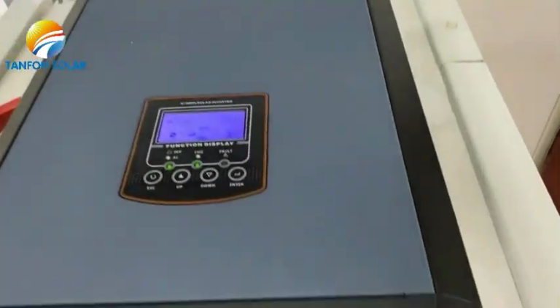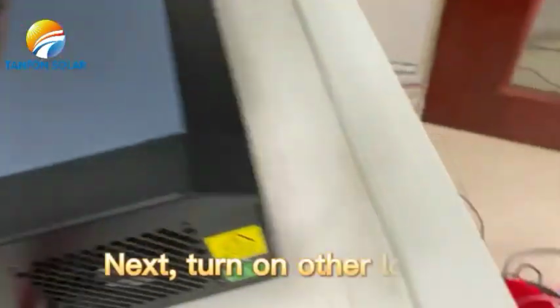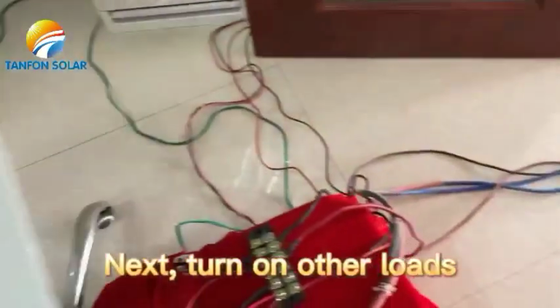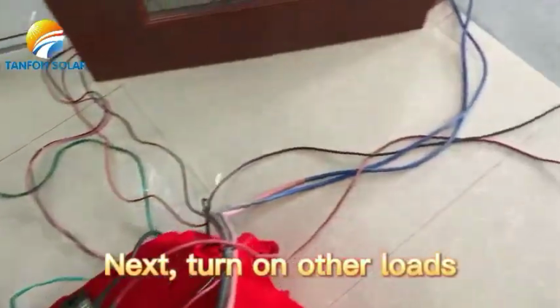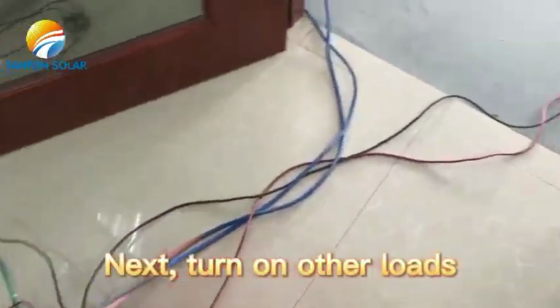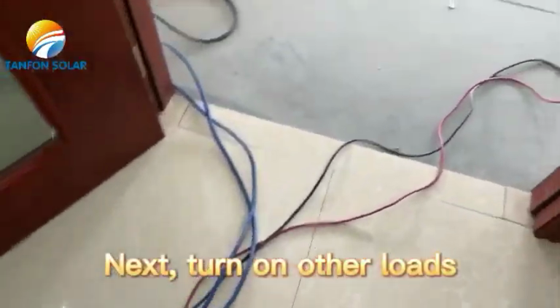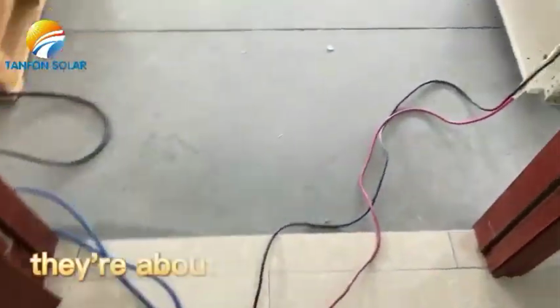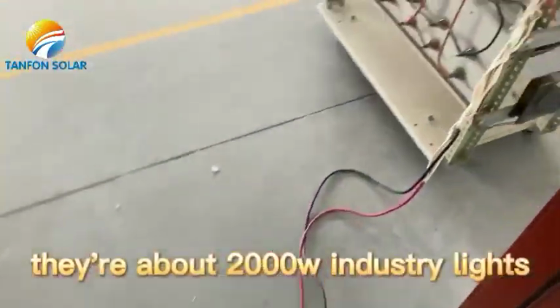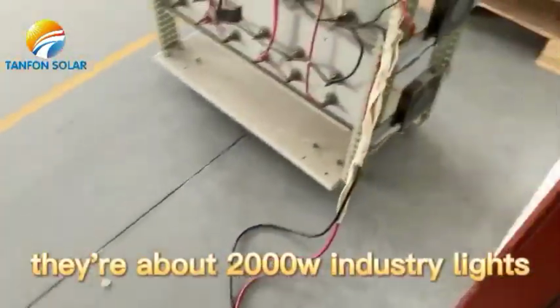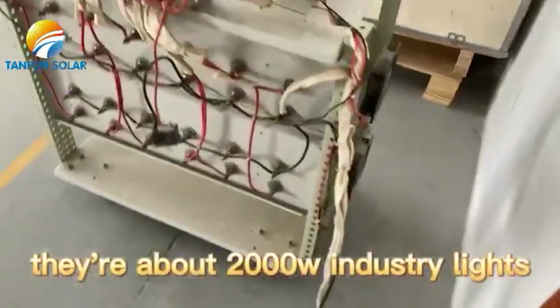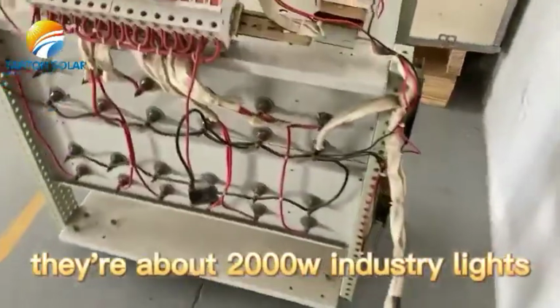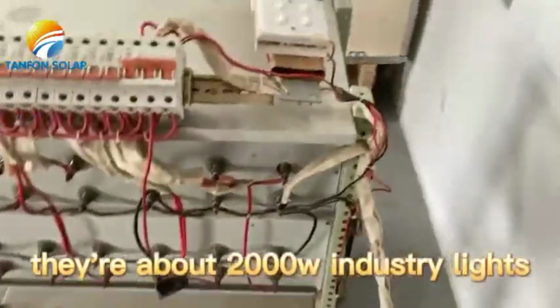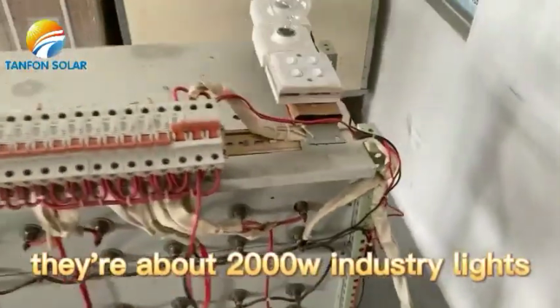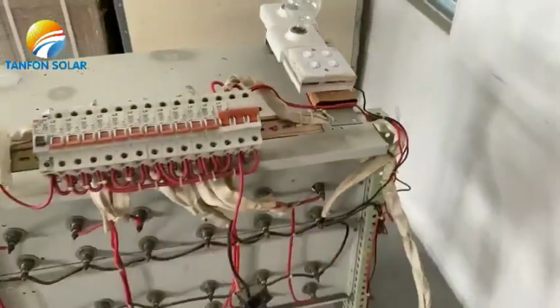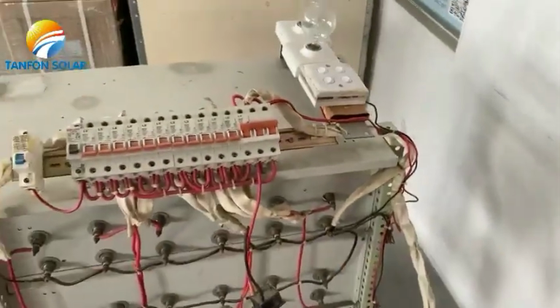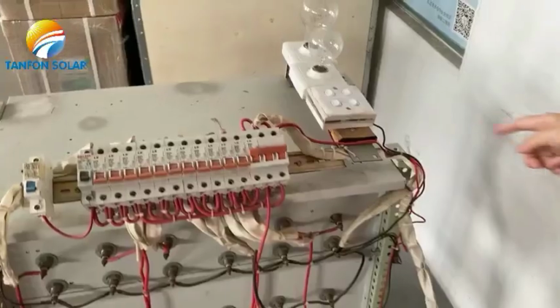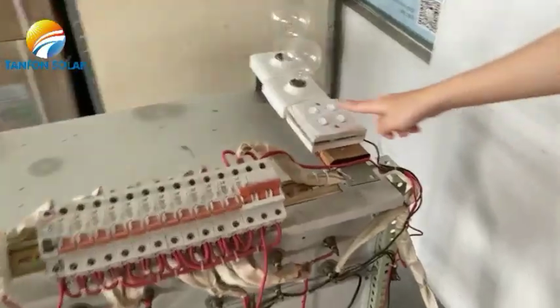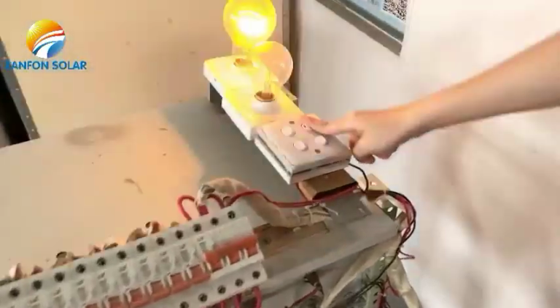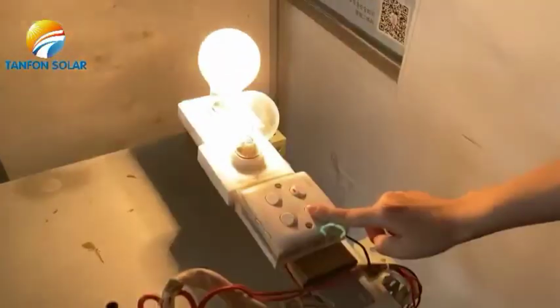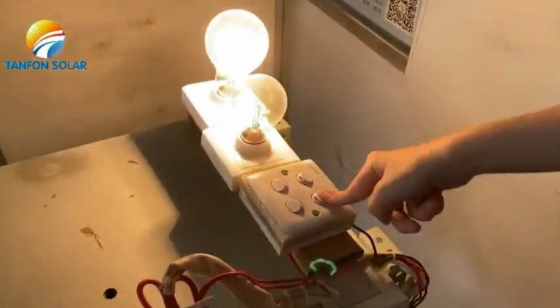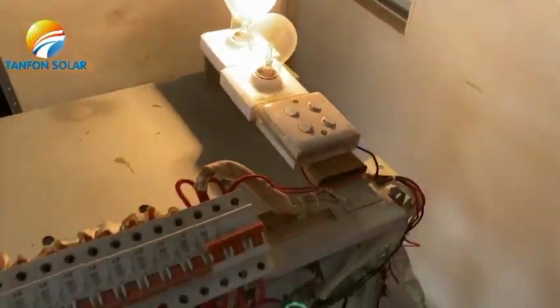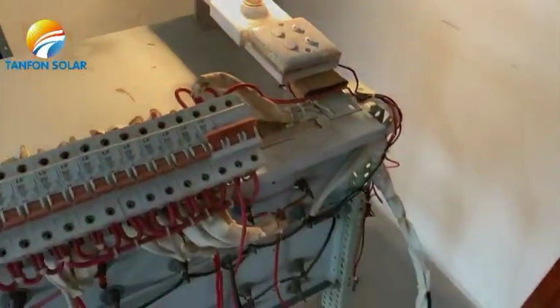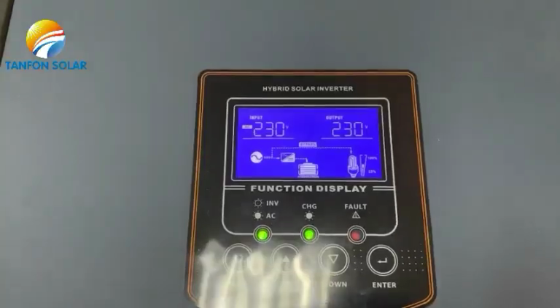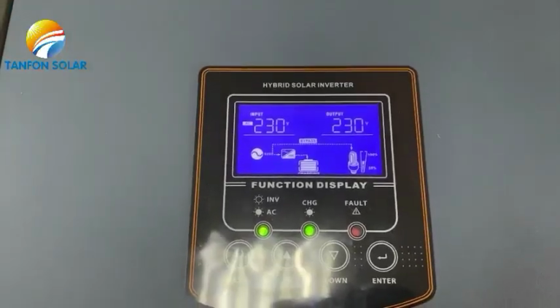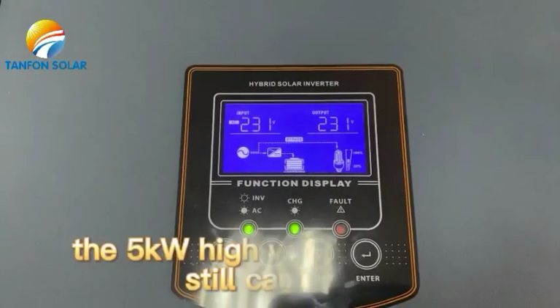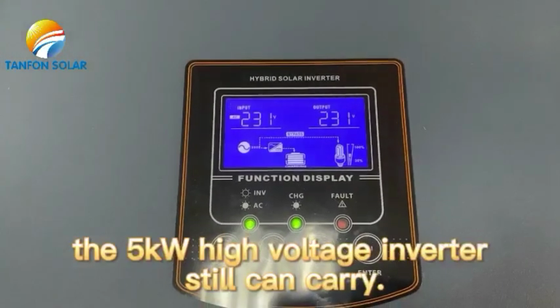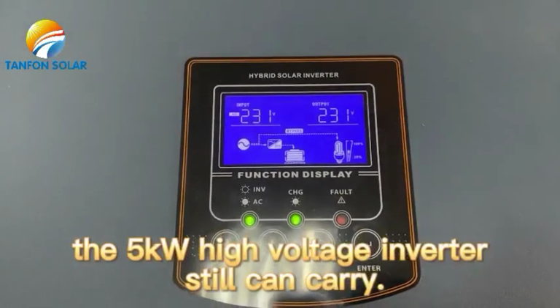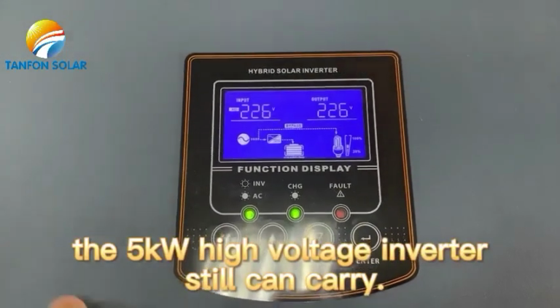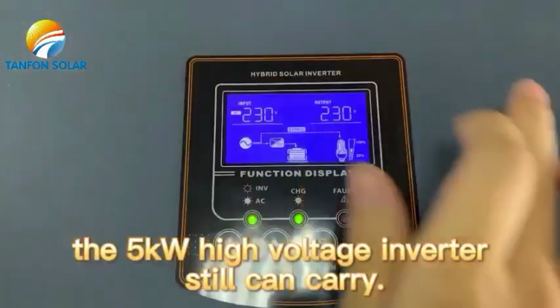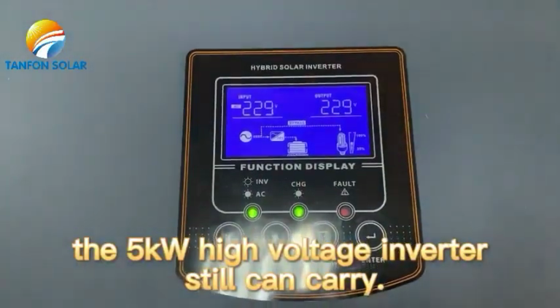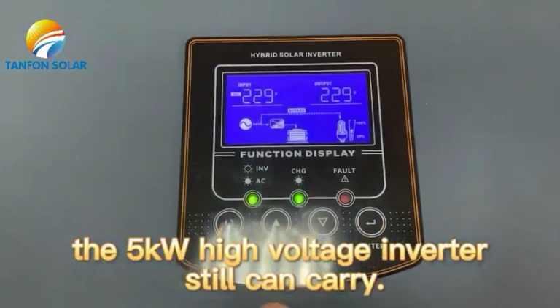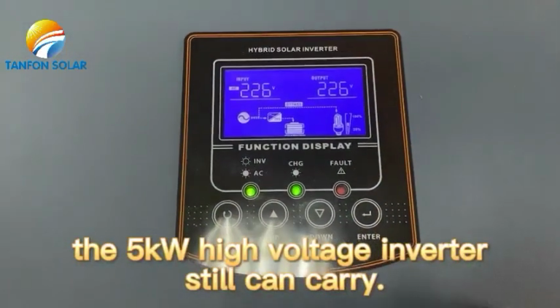Let's turn on other loads. They are about 2000 watts of industrialized equipment. The 5kW high-voltage inverter still can carry them.